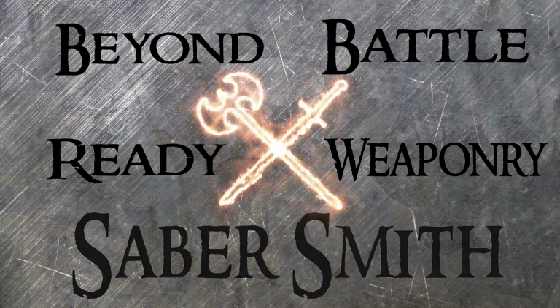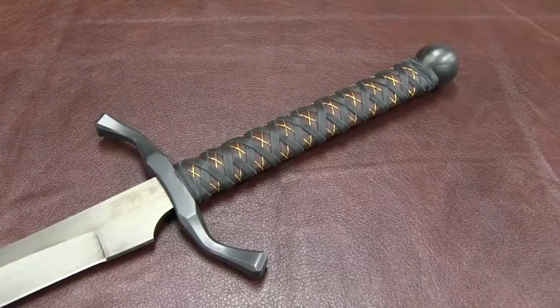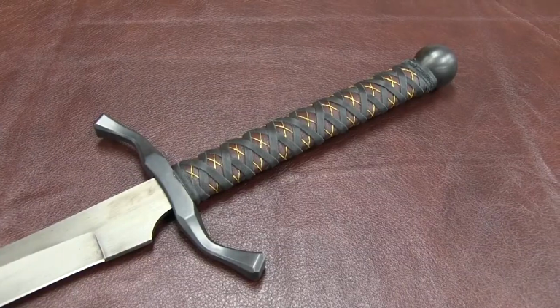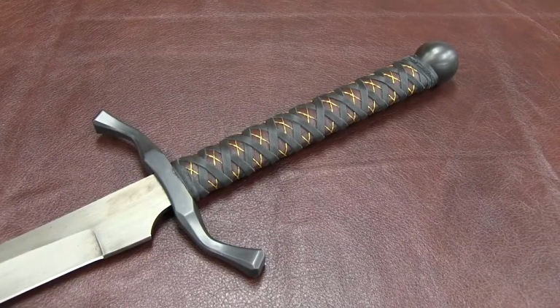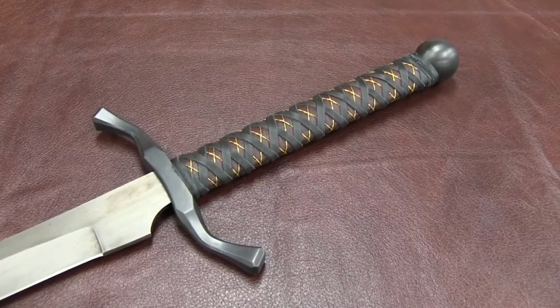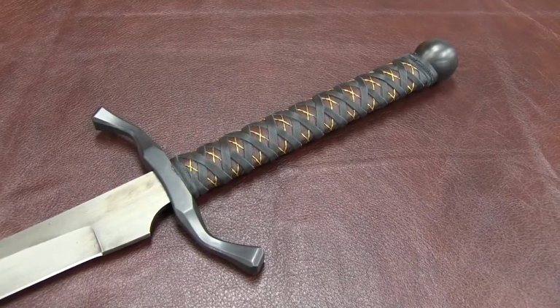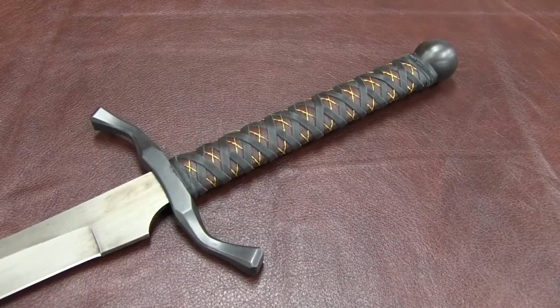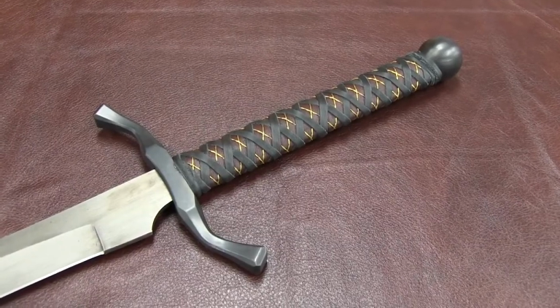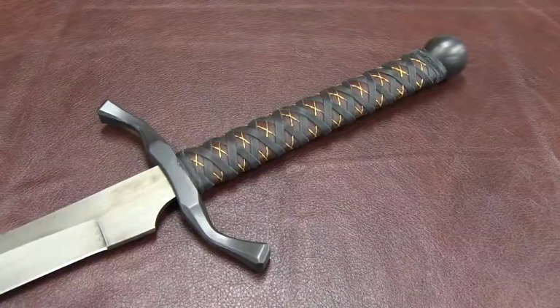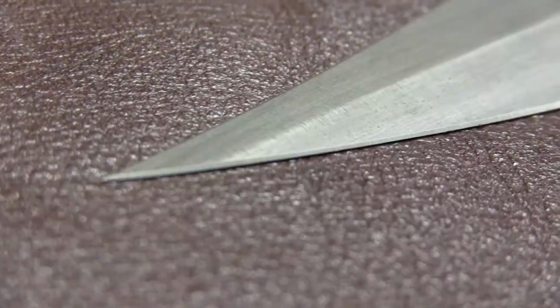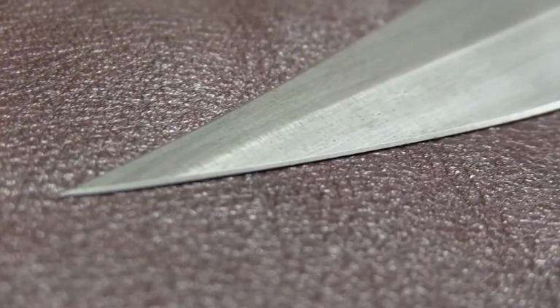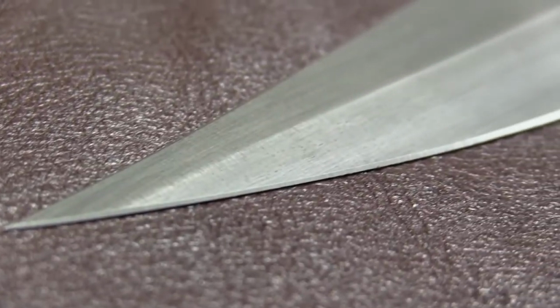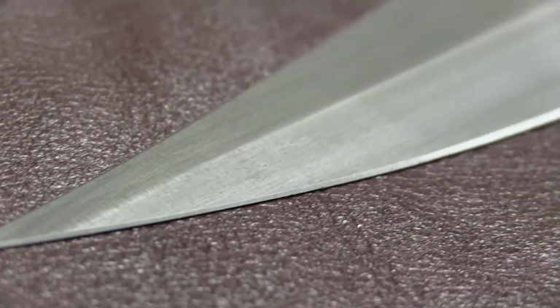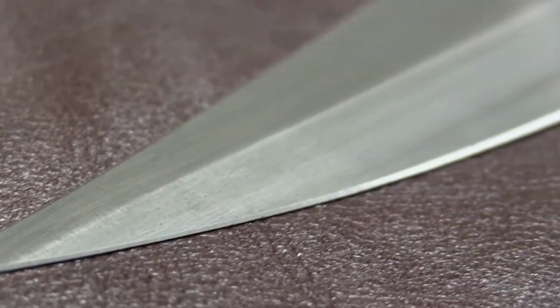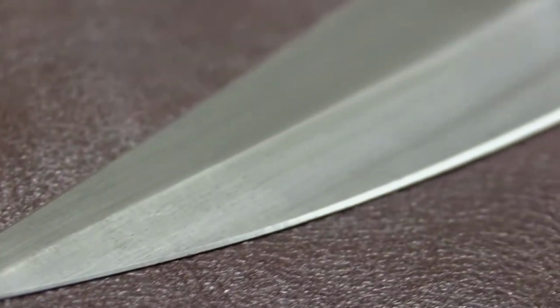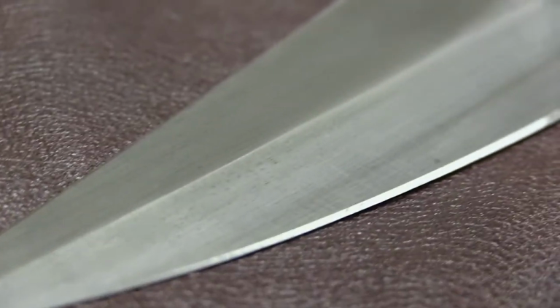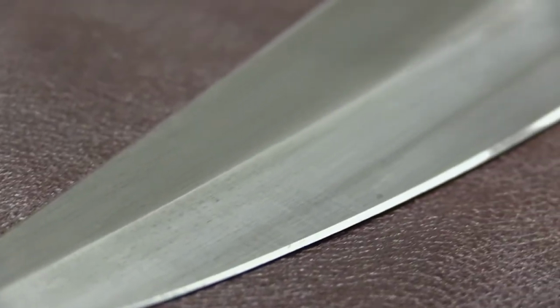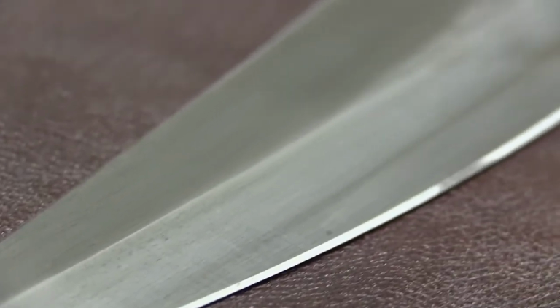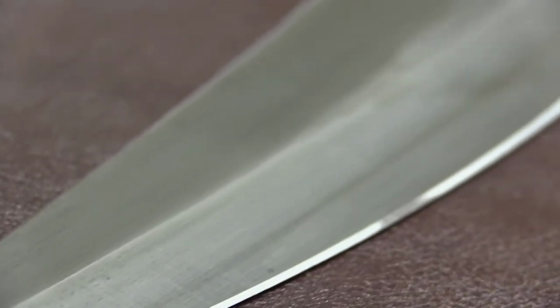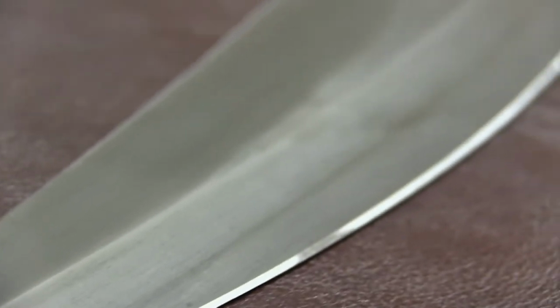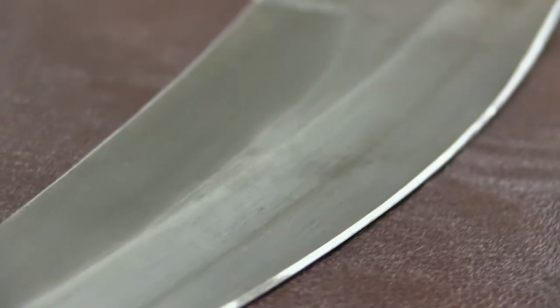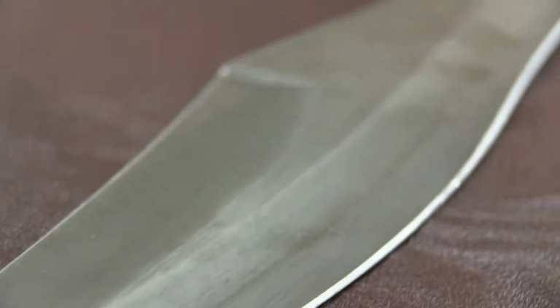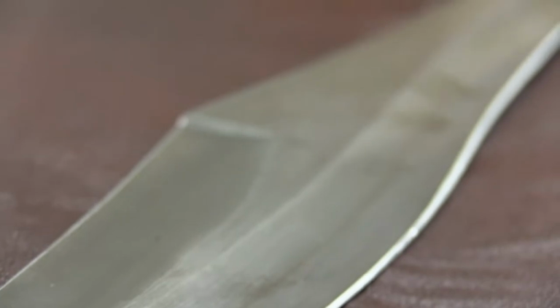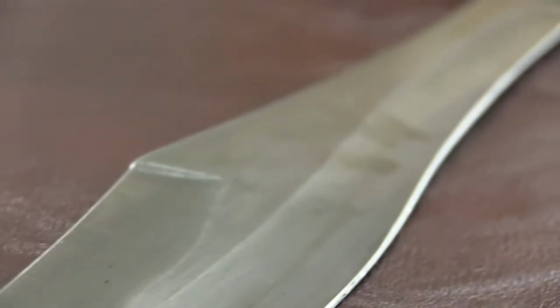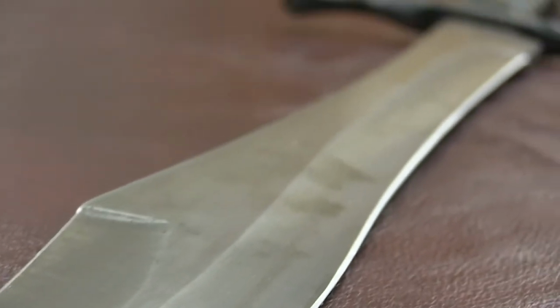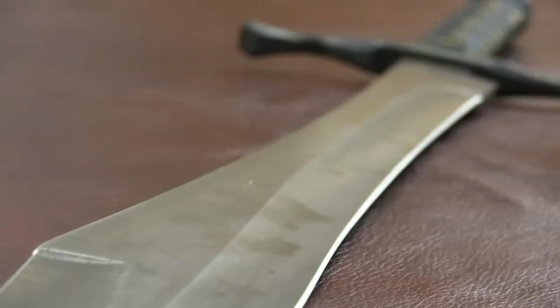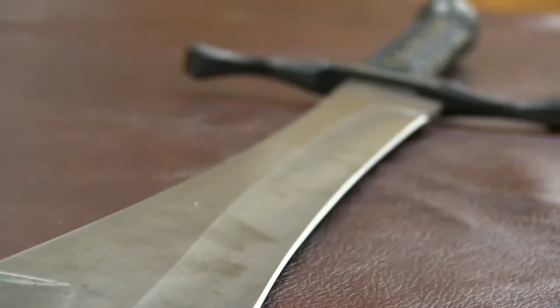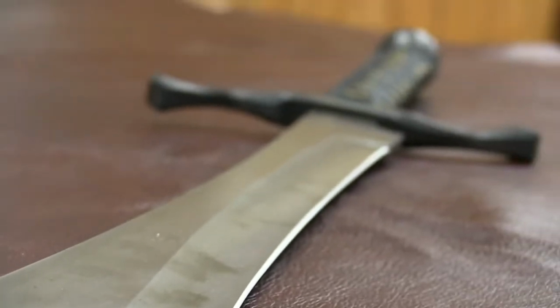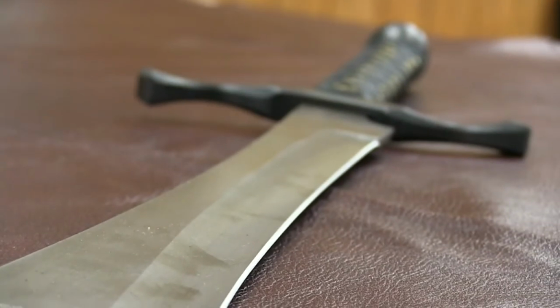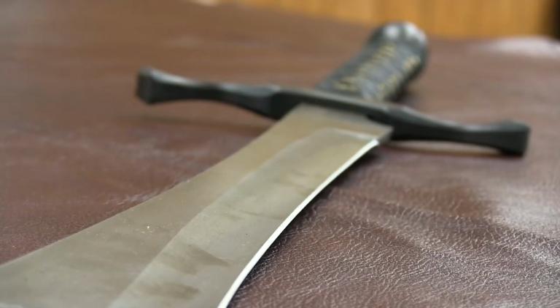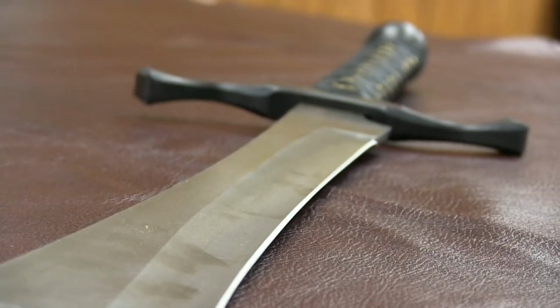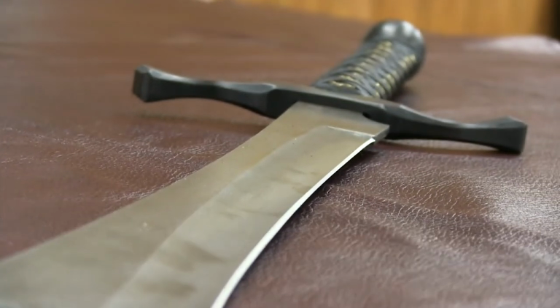The falchion is one of our most elegant blade designs. The heavy tip of the falchion allows for strong two-handed swings that can break through your opponent's guard. However, the balance of the blade also allows for good control and swift parrying.